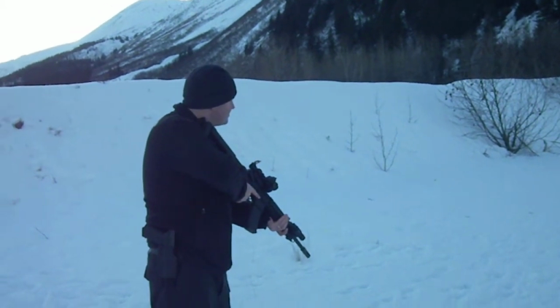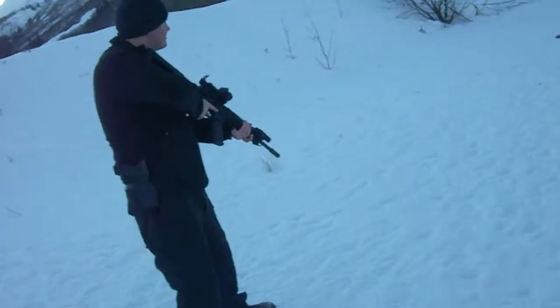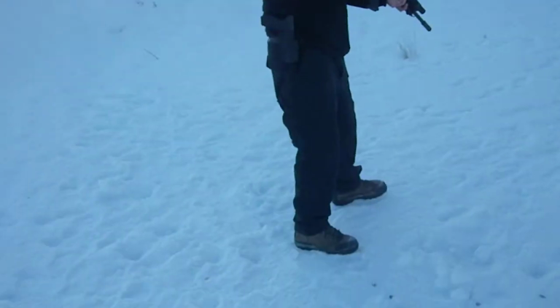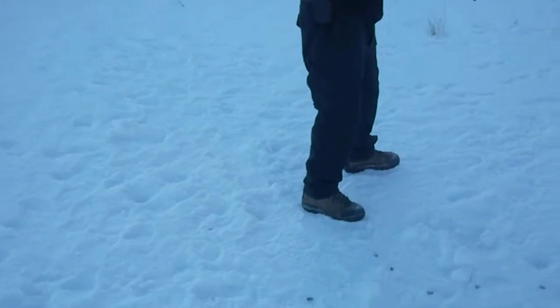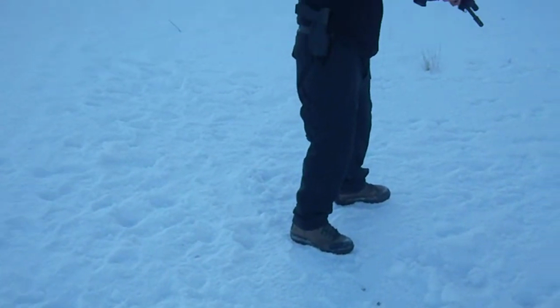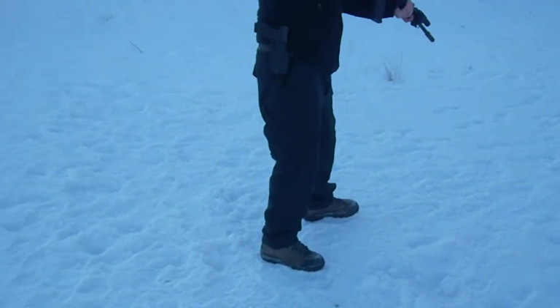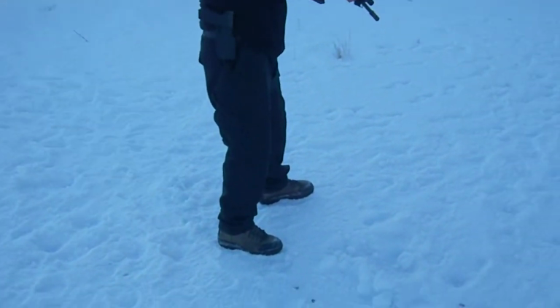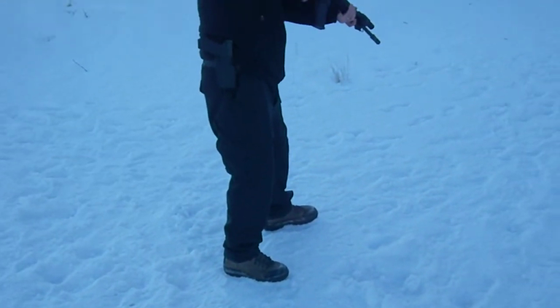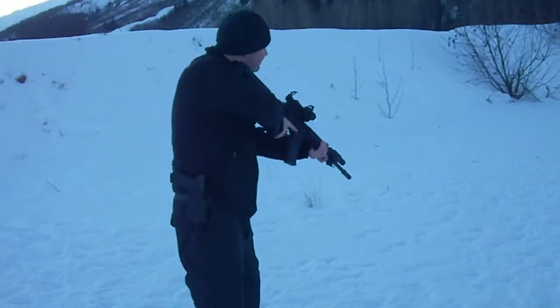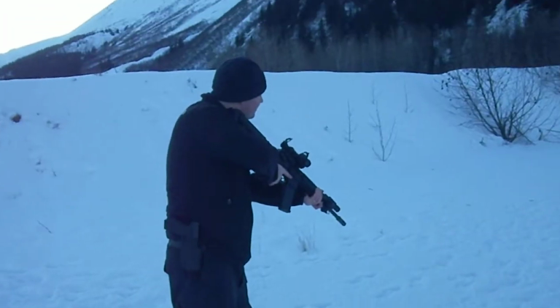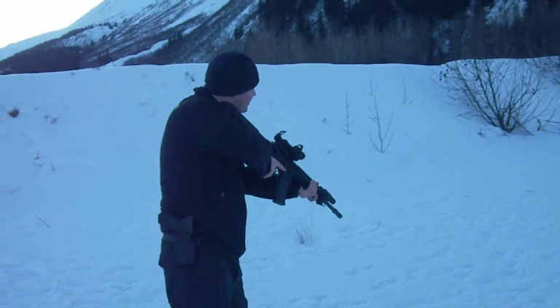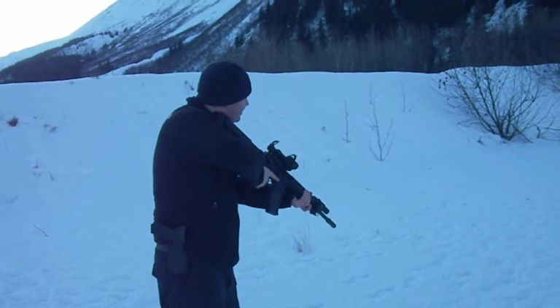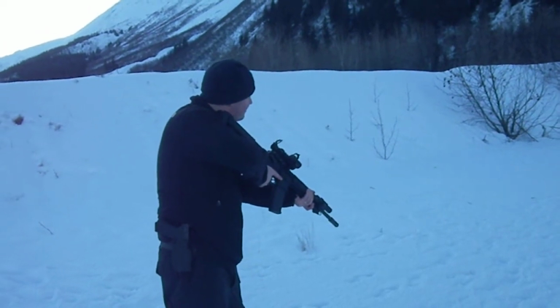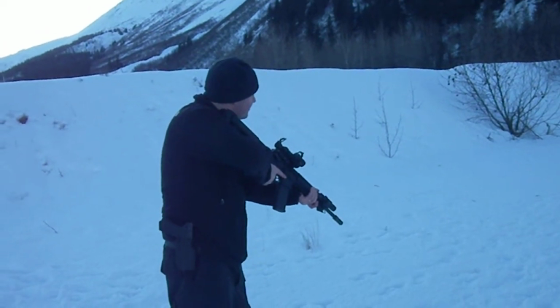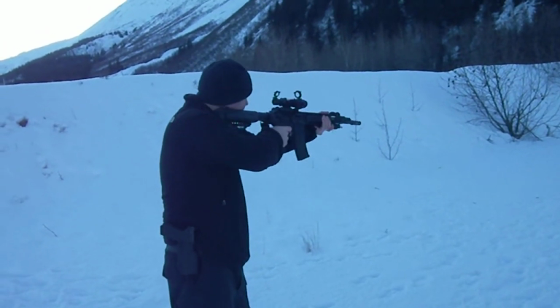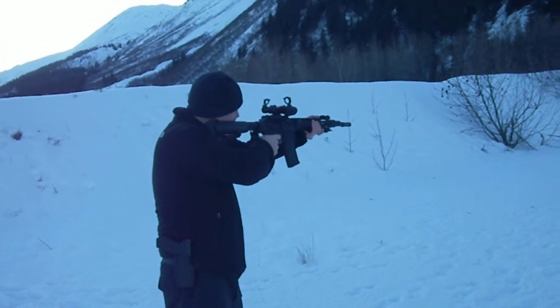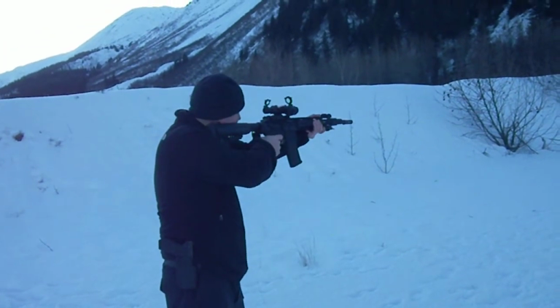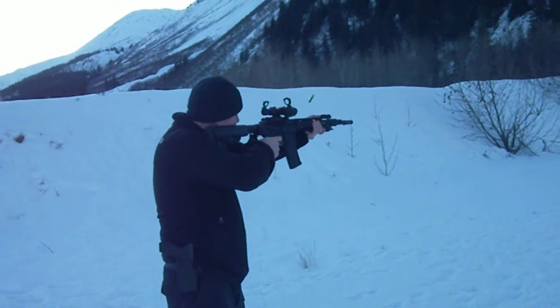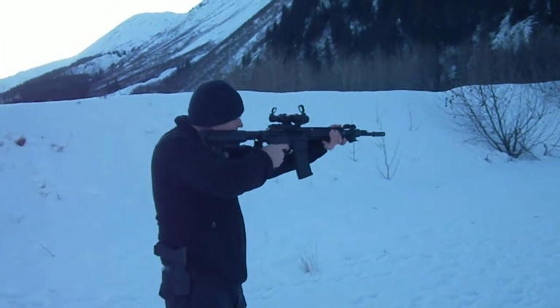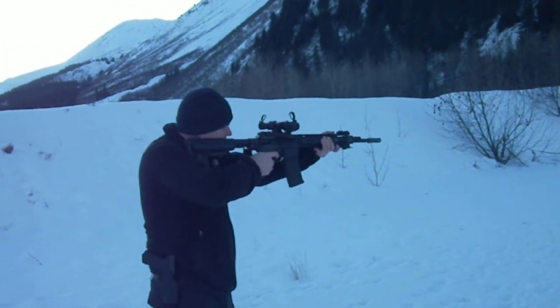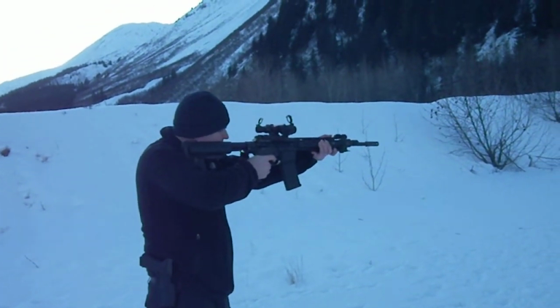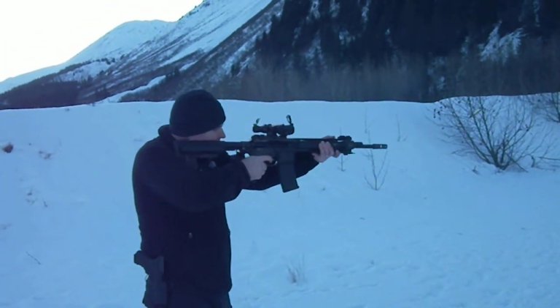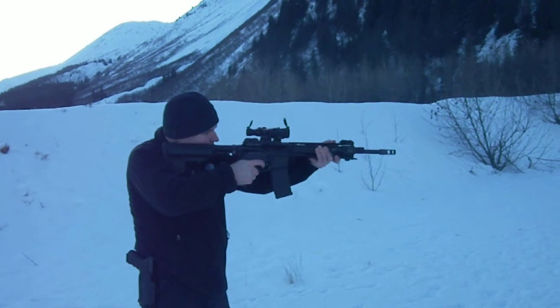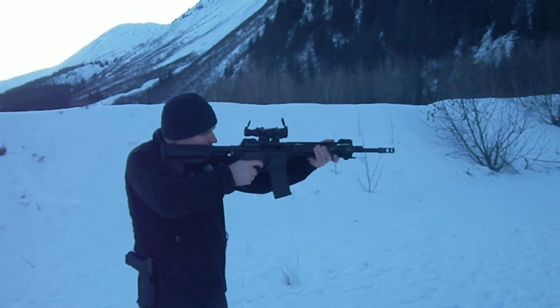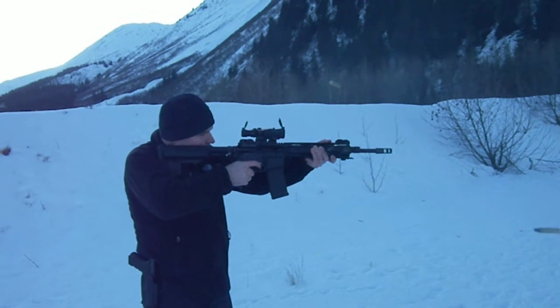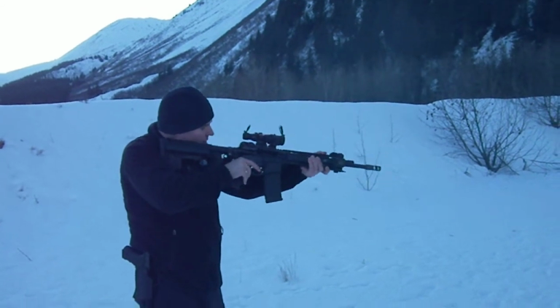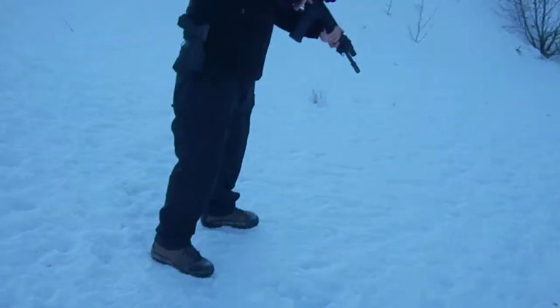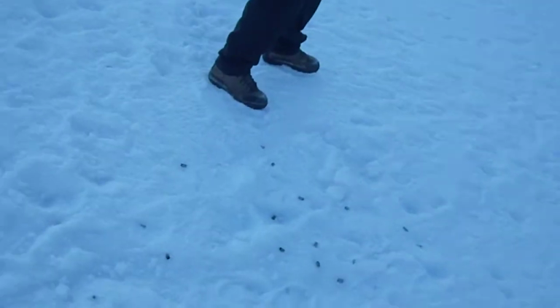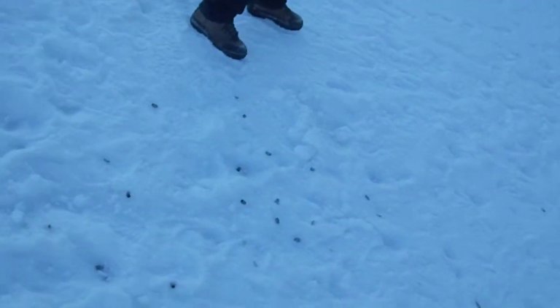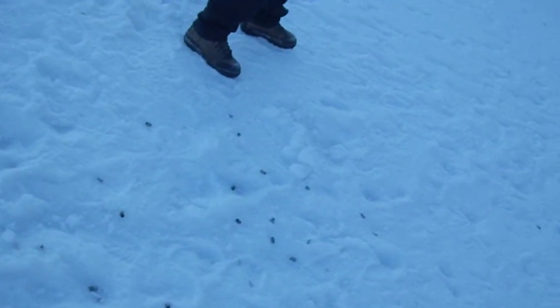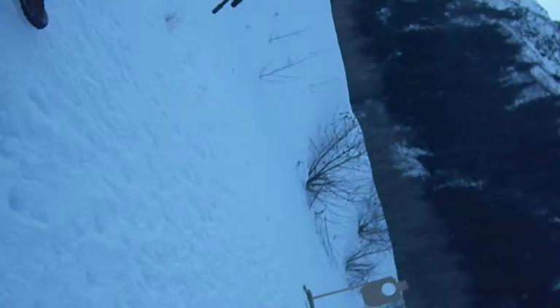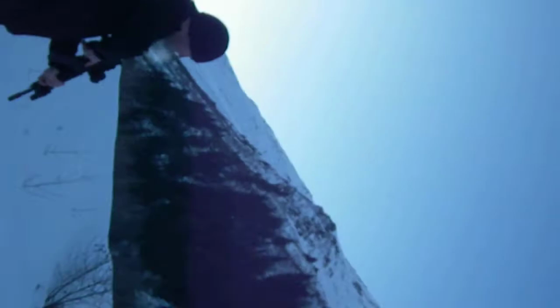You ready? Standby — using the ACOG this time. Time is 4.84.